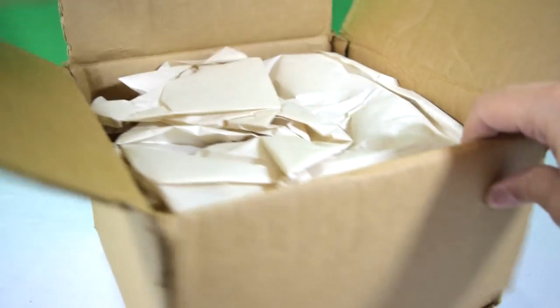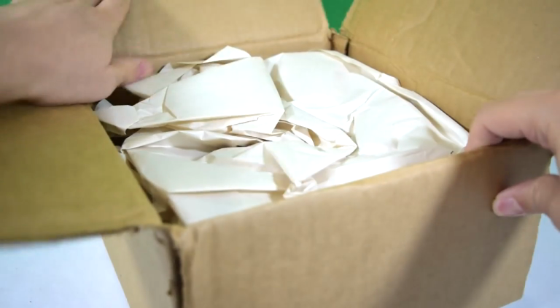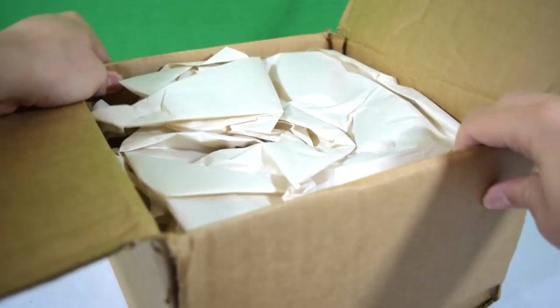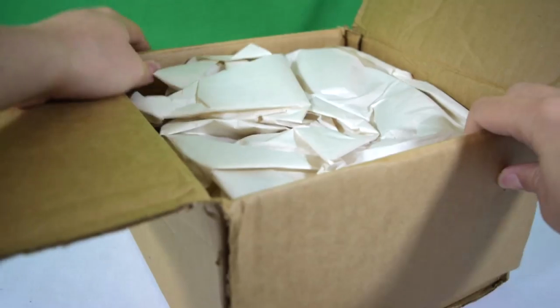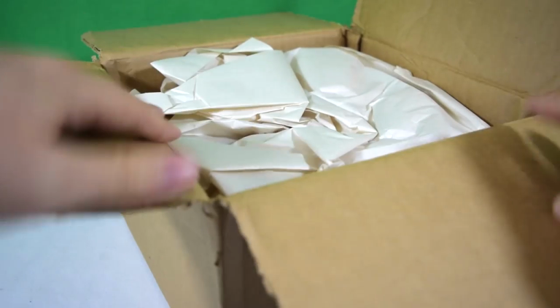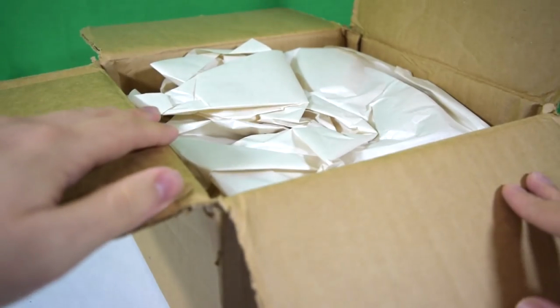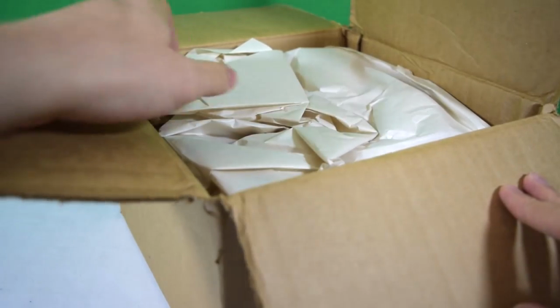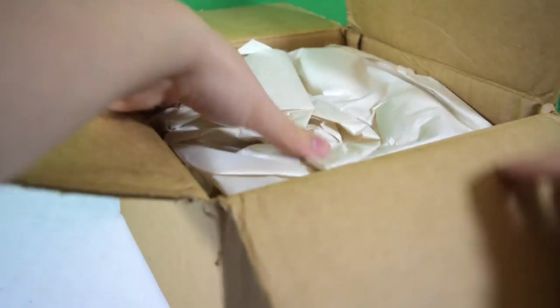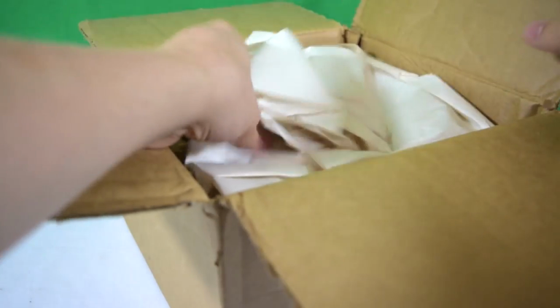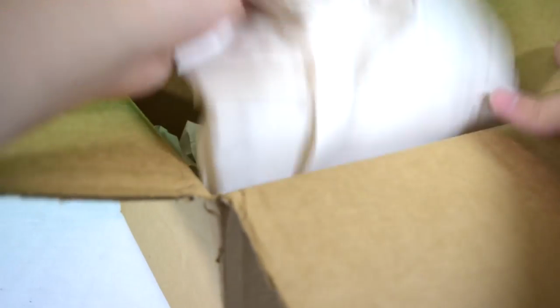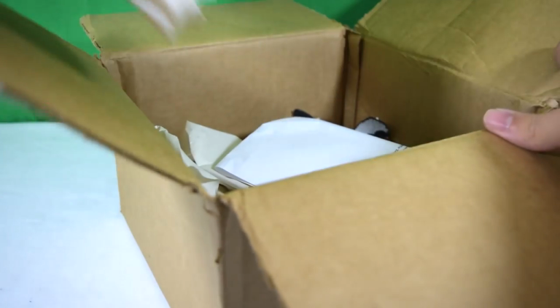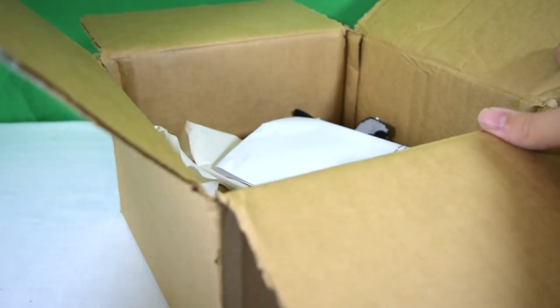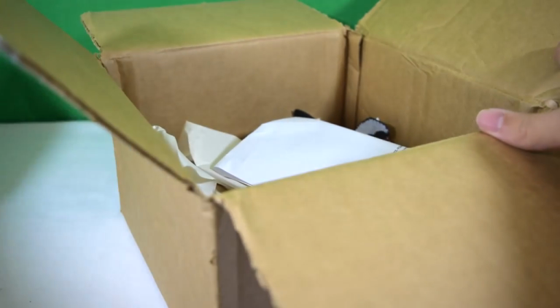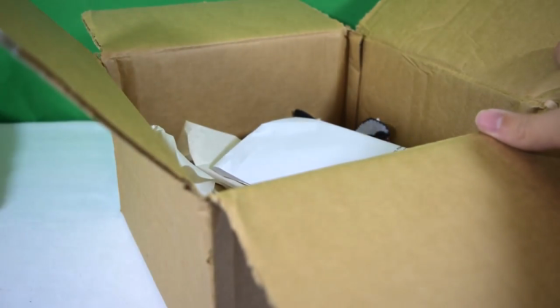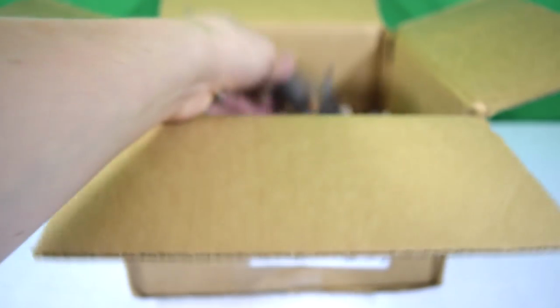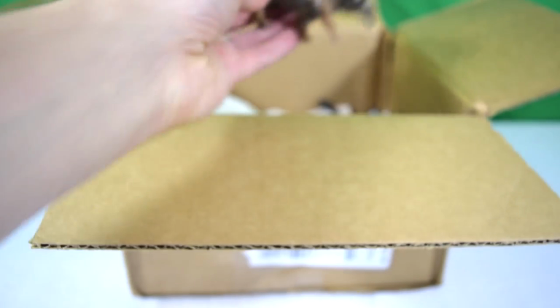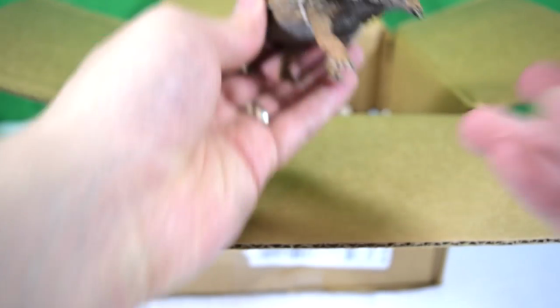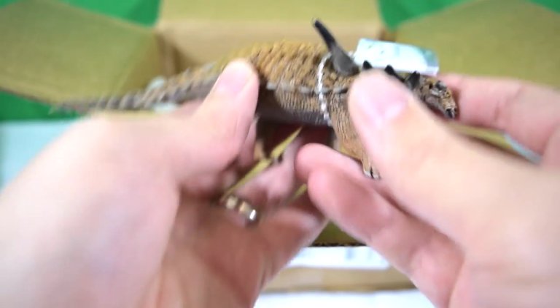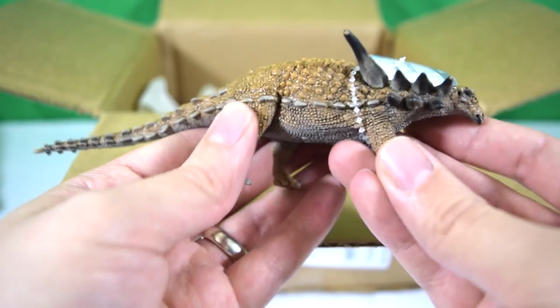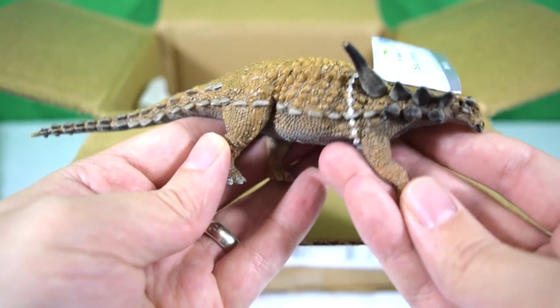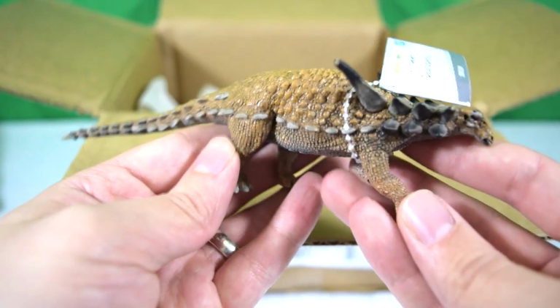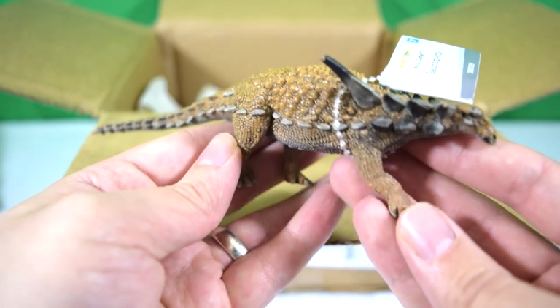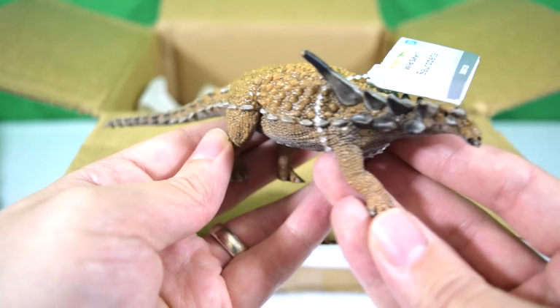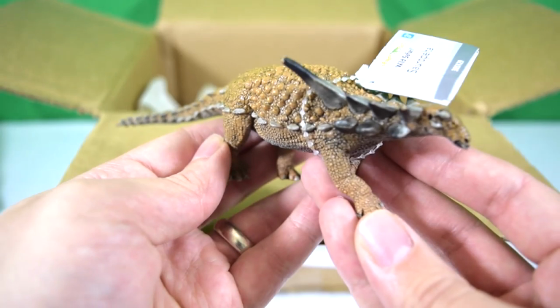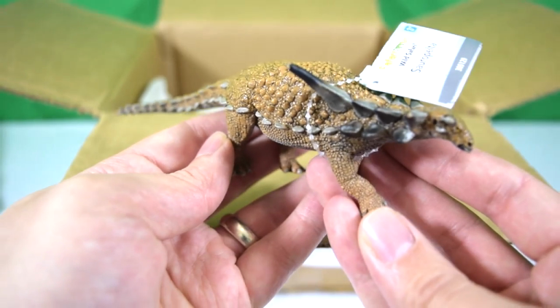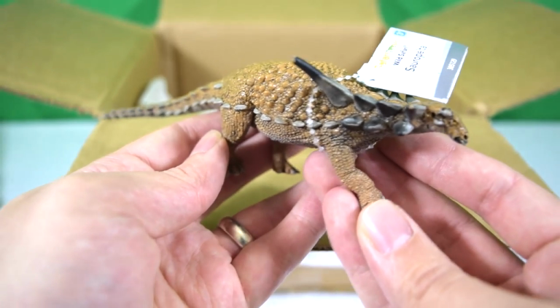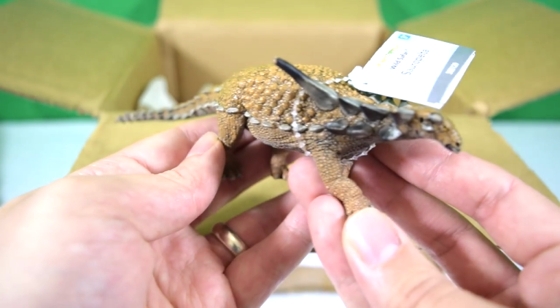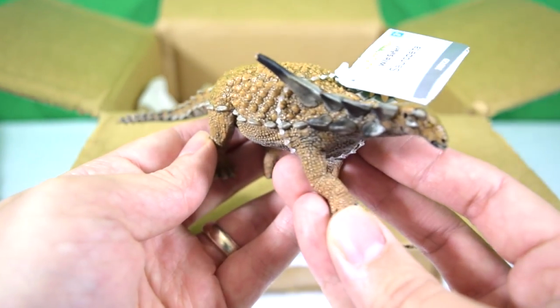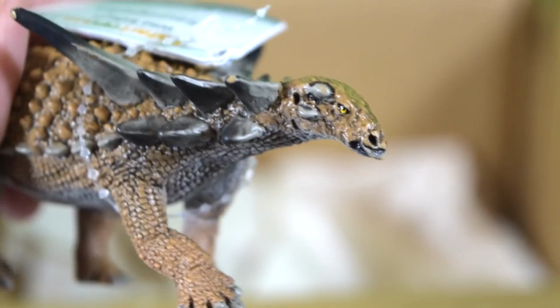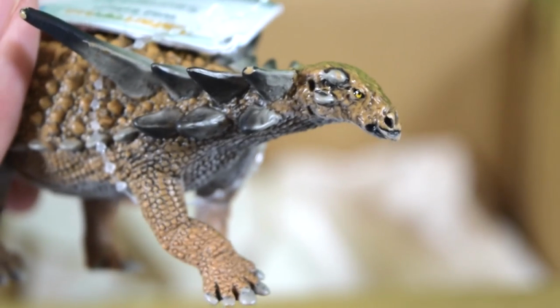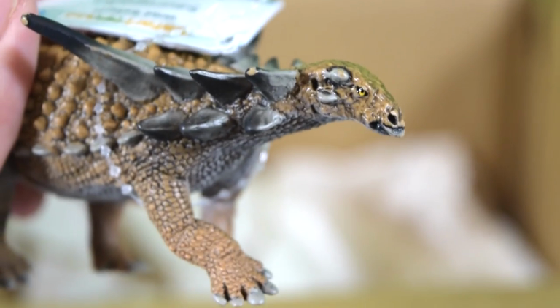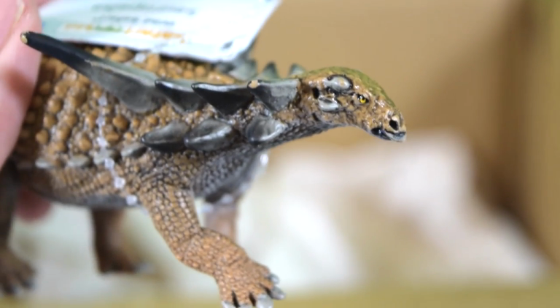So first of all we've got some paper padding — let's take that out. First up is the Sauropelta. Just look at this armored dinosaur — what a beauty!